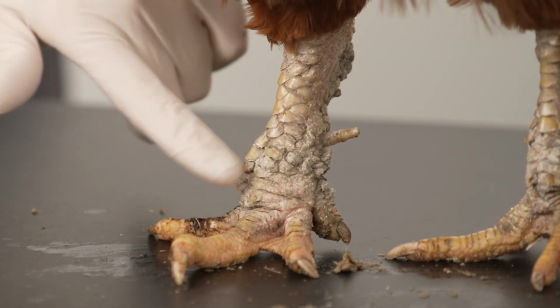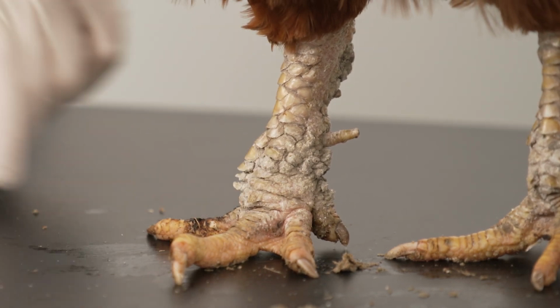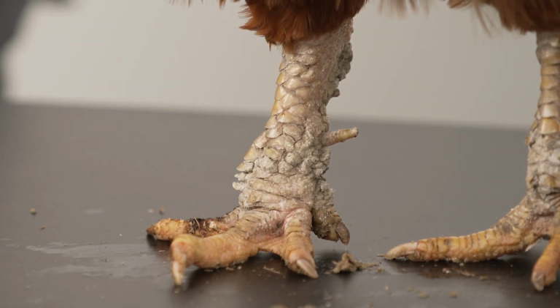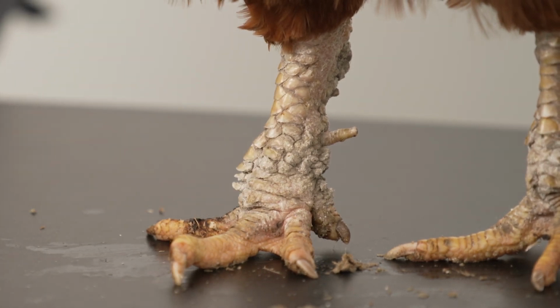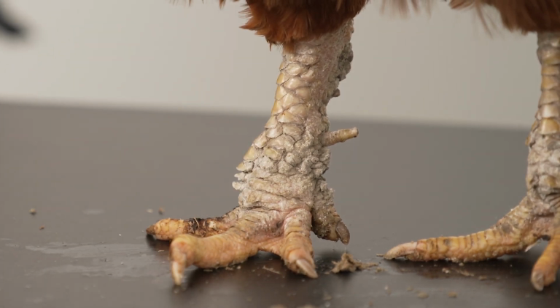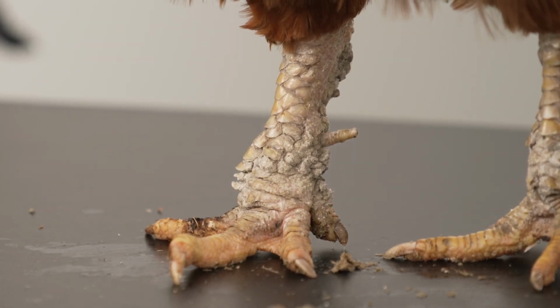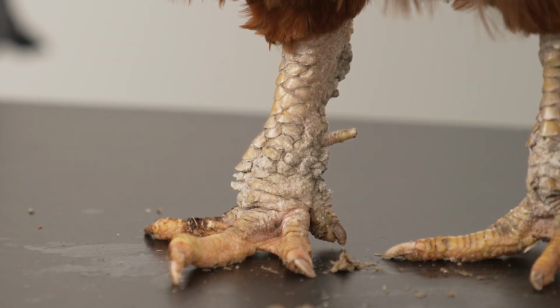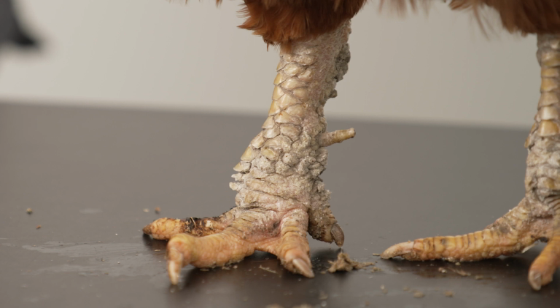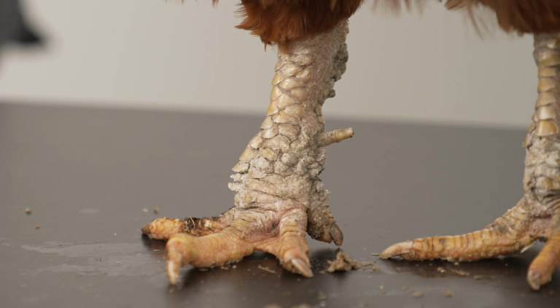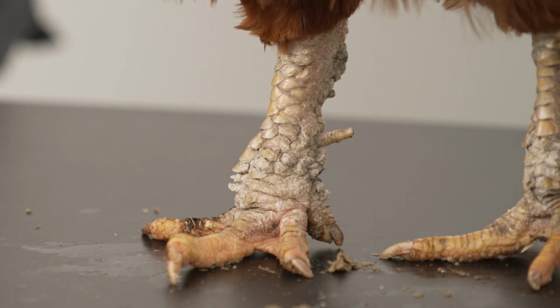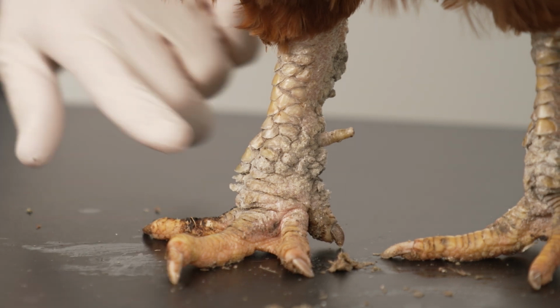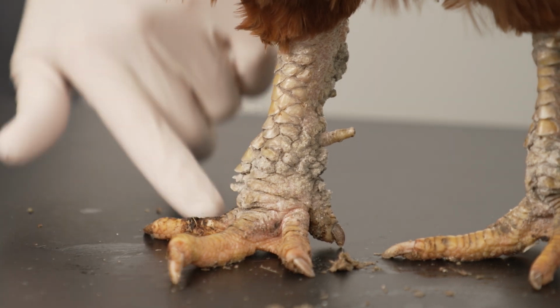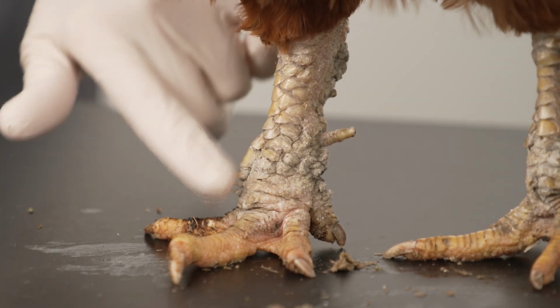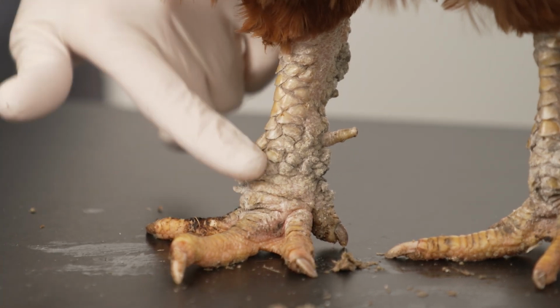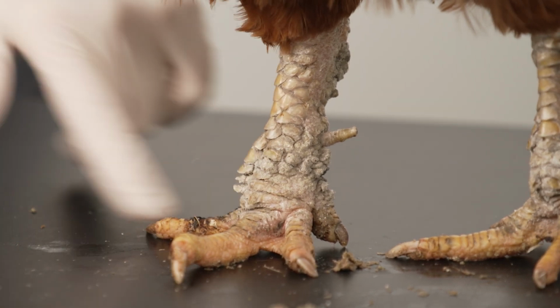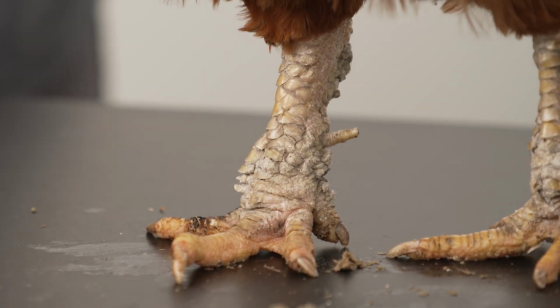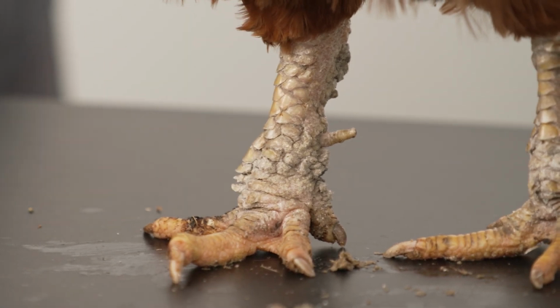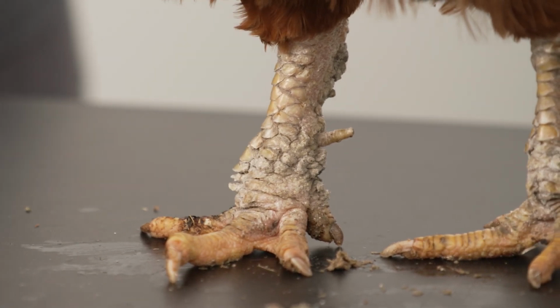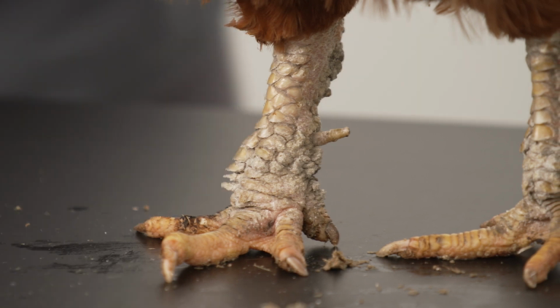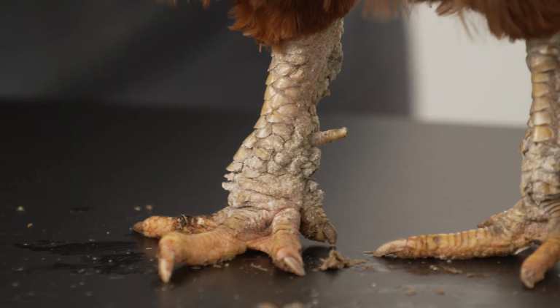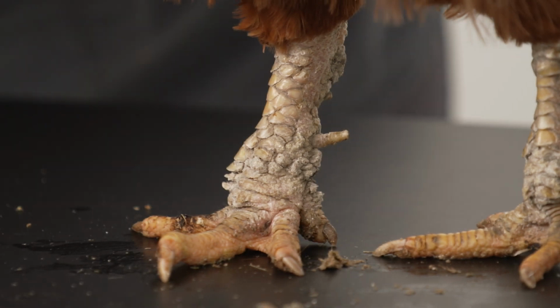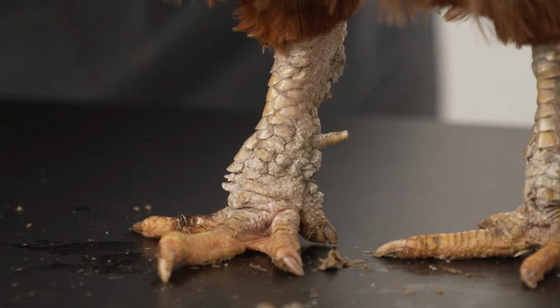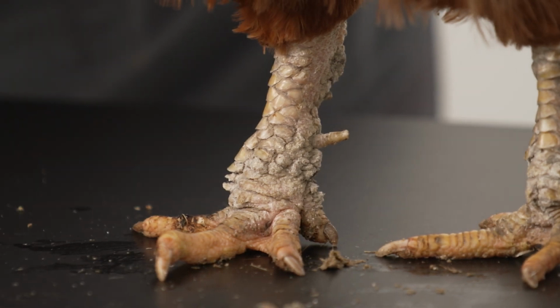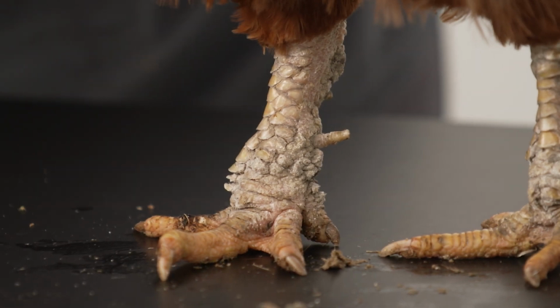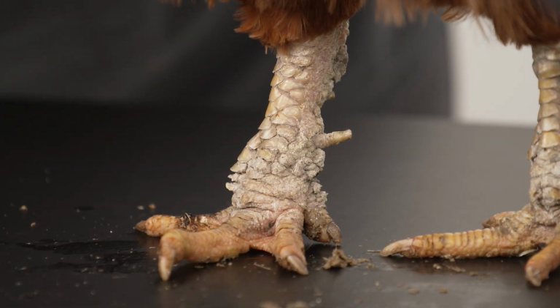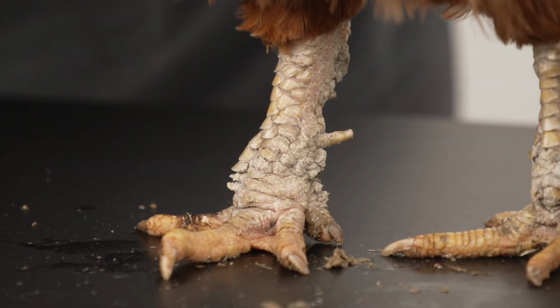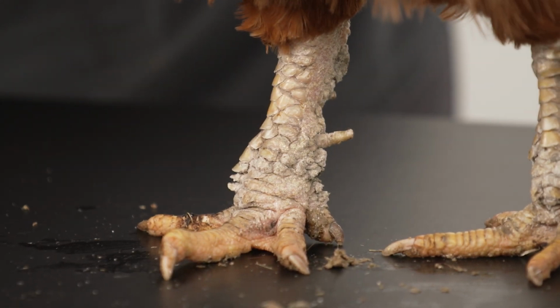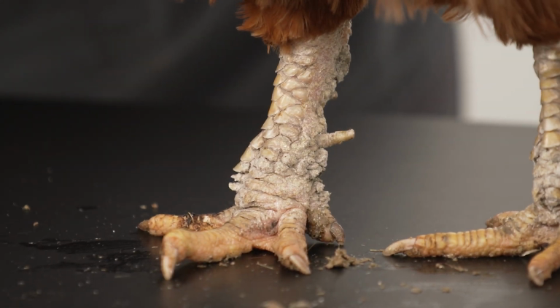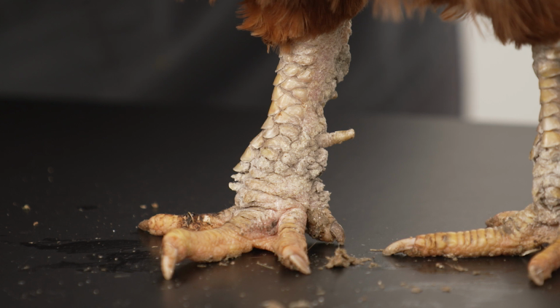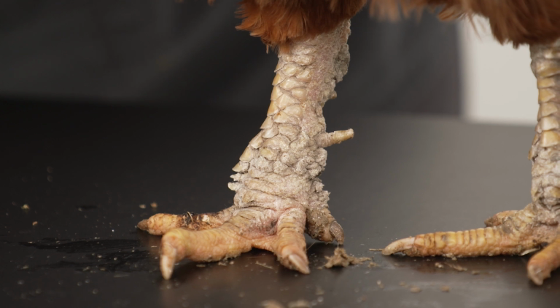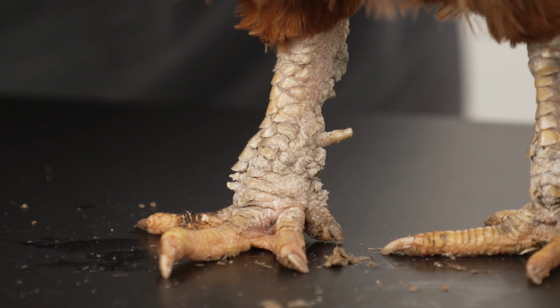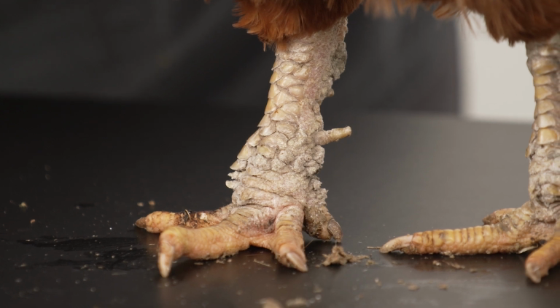Scaly leg mites, also known as Knemidocoptes mutans, is a tiny parasite about 0.4 millimetres. It can be seen by the naked eye, but it can be difficult as the mites burrow into the skin under the scales on the bird's legs and feet to lay its eggs.